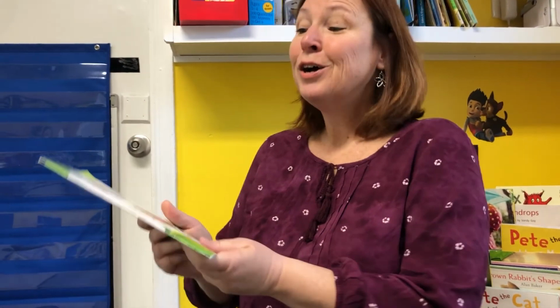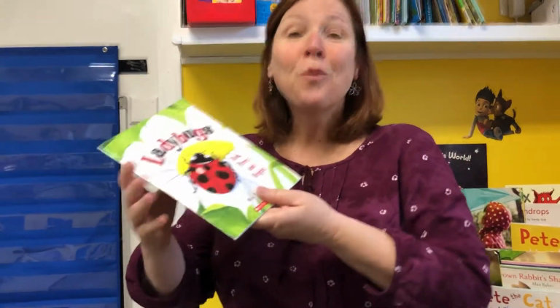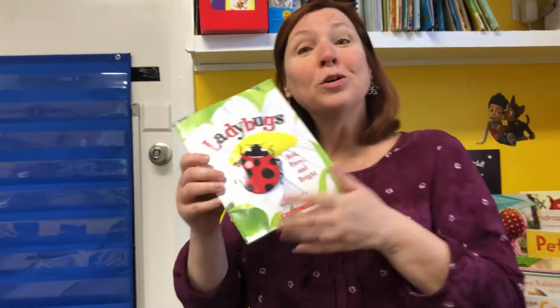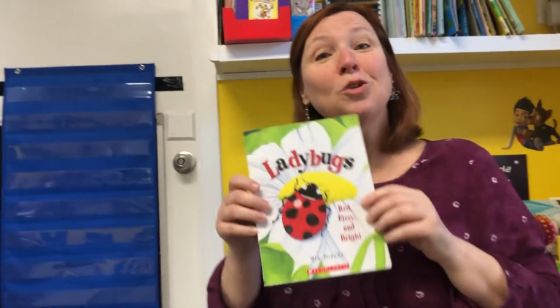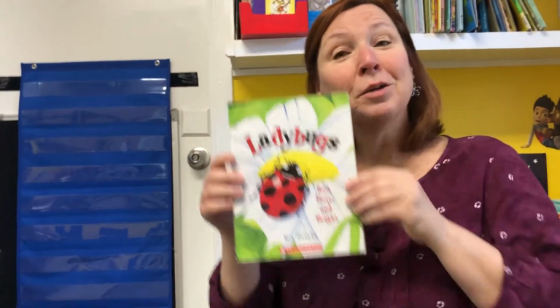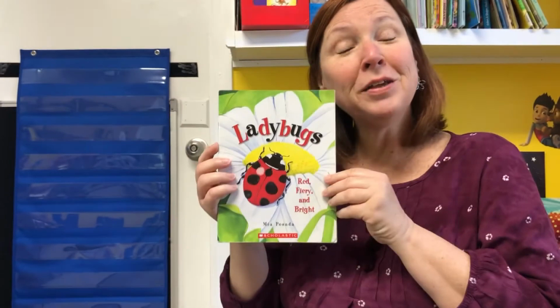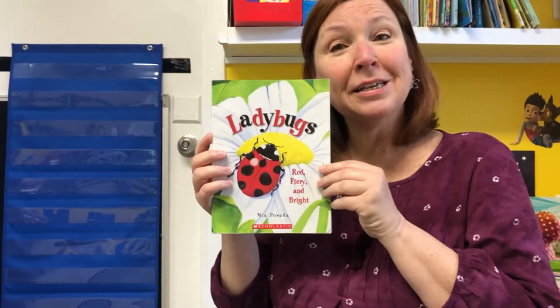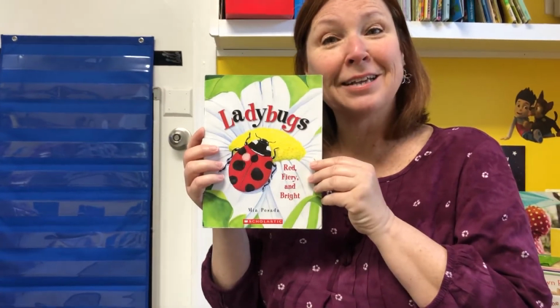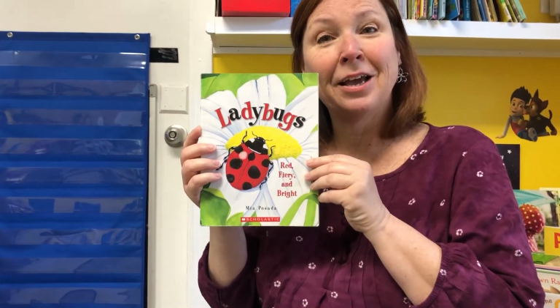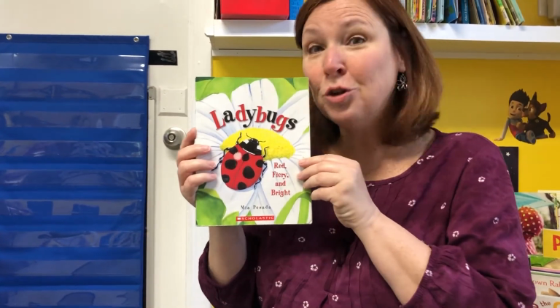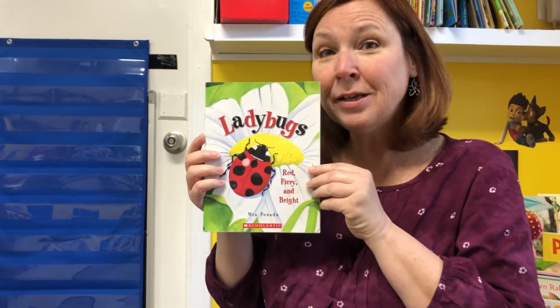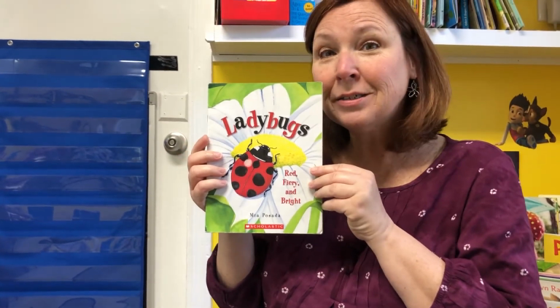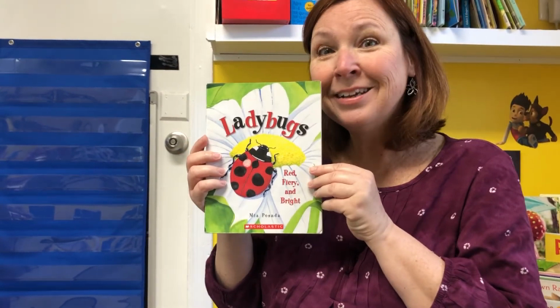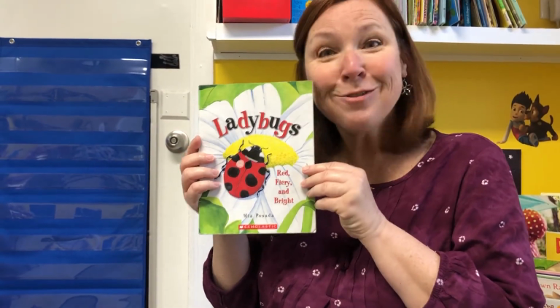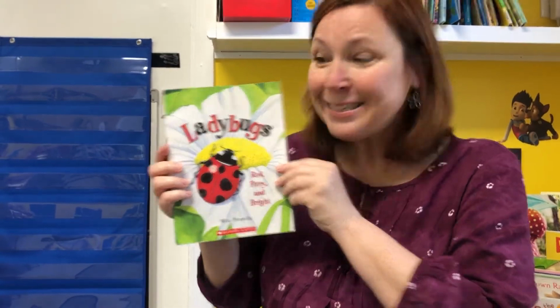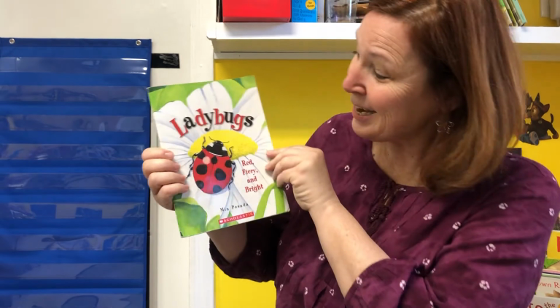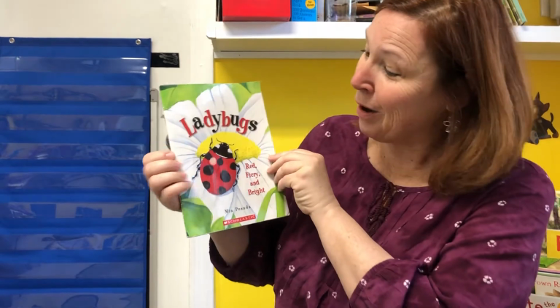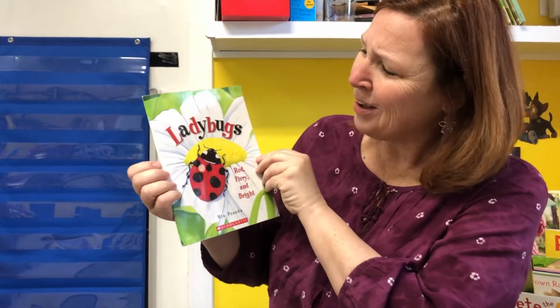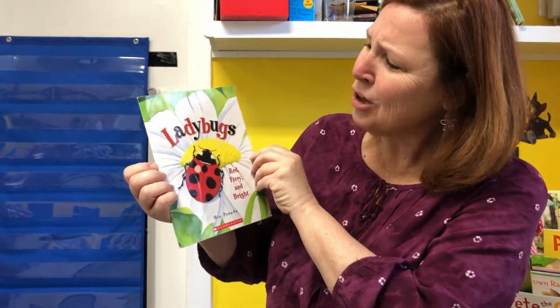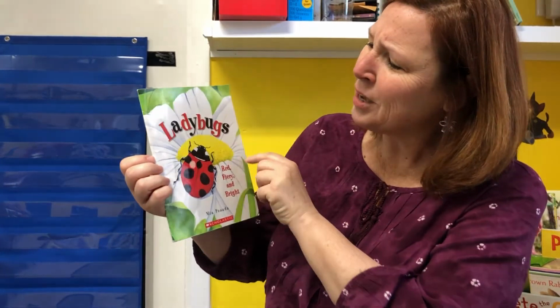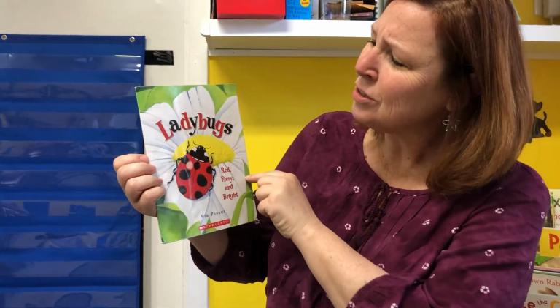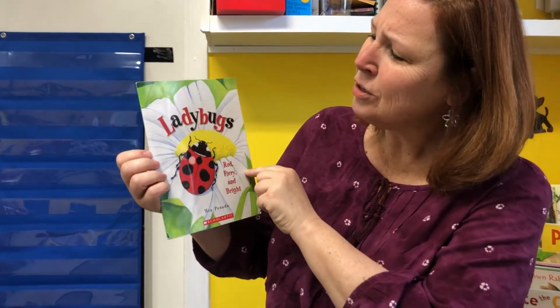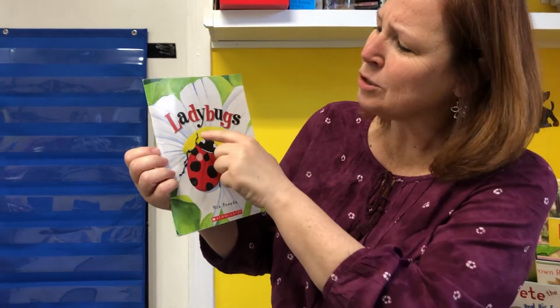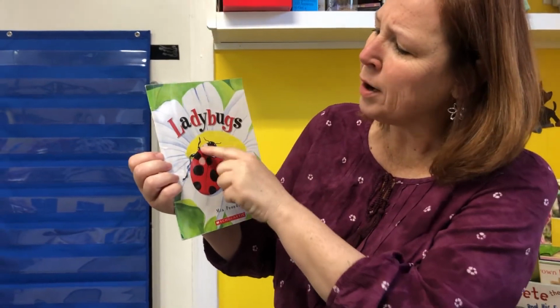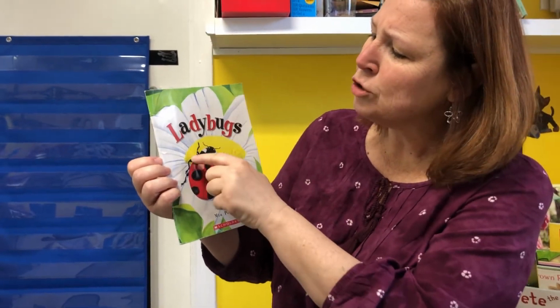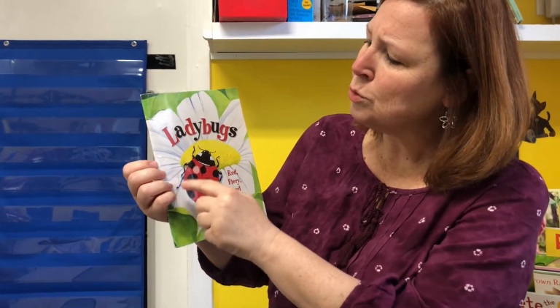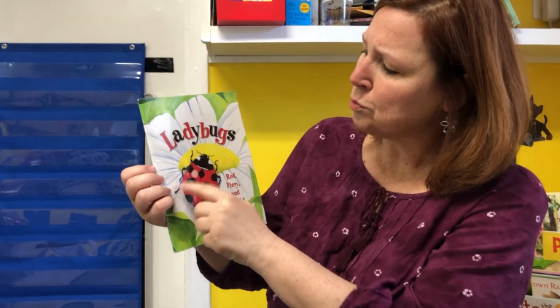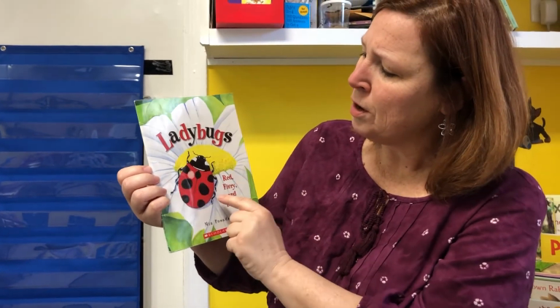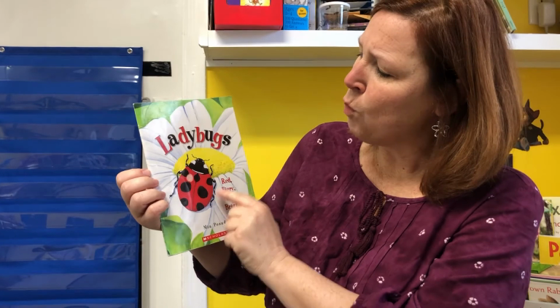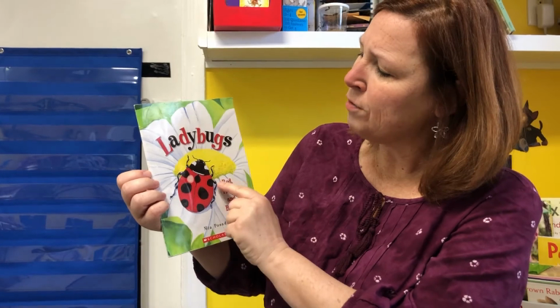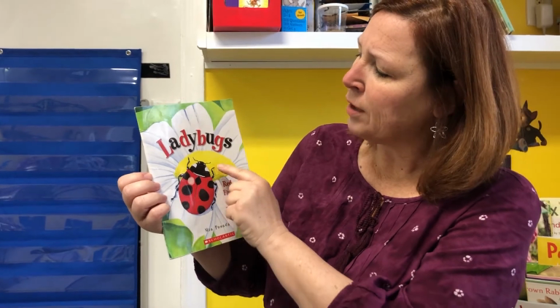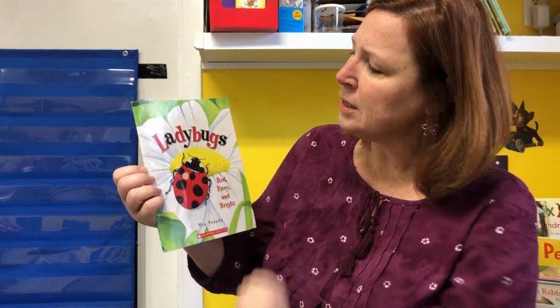So we are talking about this insect today. Do you know what it is? You're right, it's a ladybug. Look, we could count her legs. One, two, three, four, five, six.